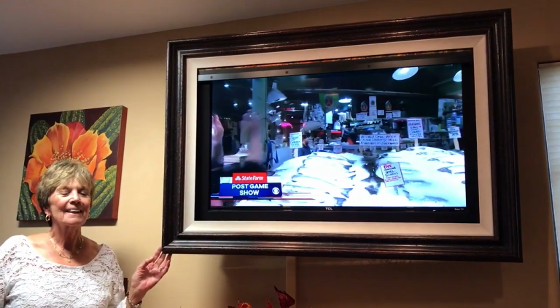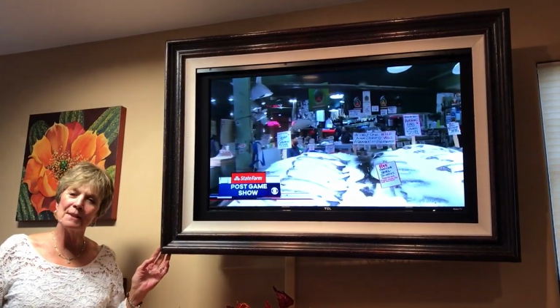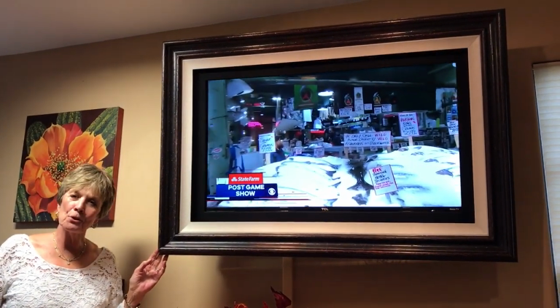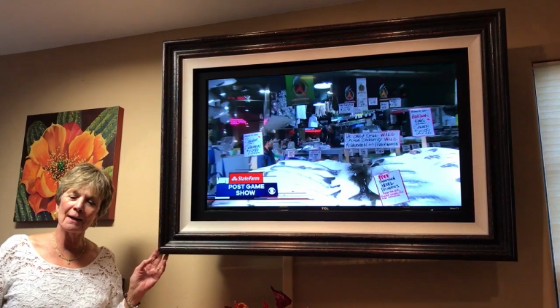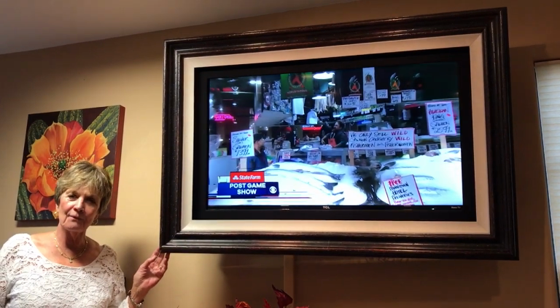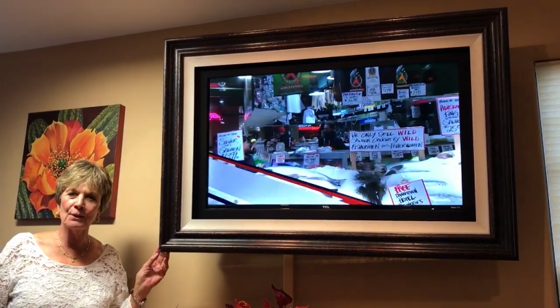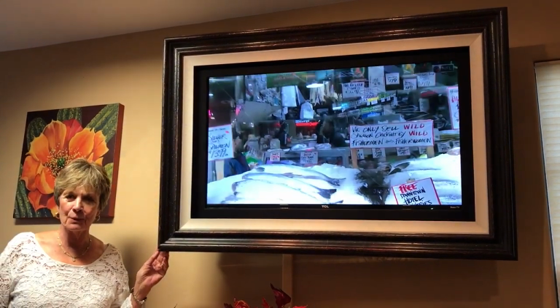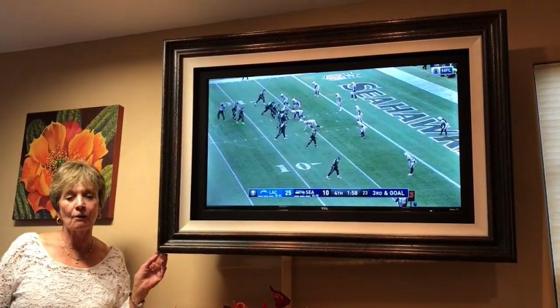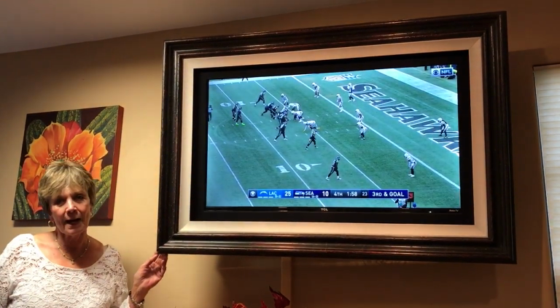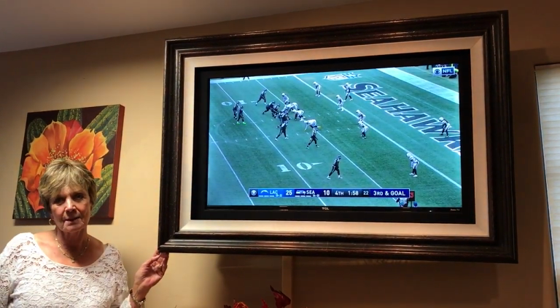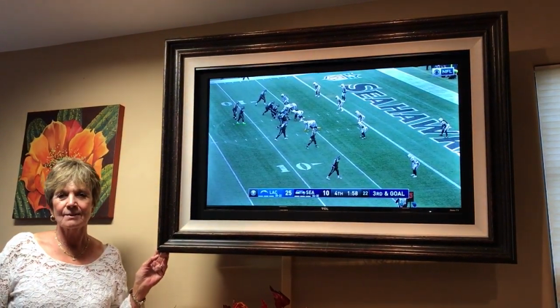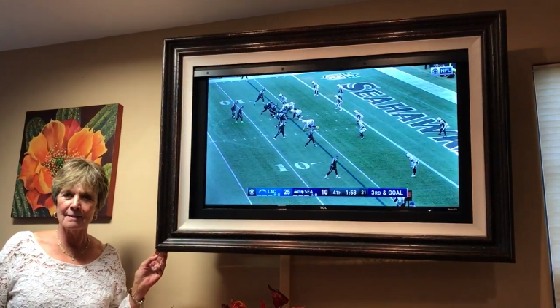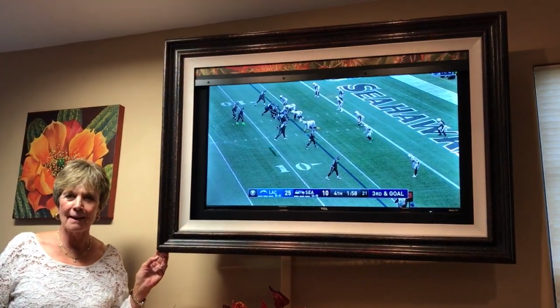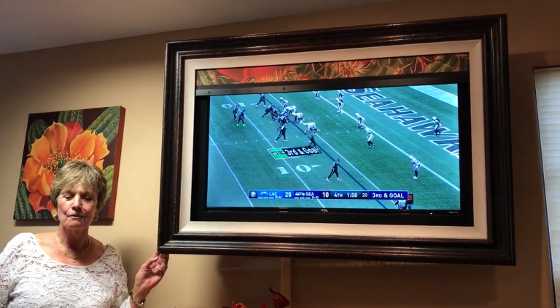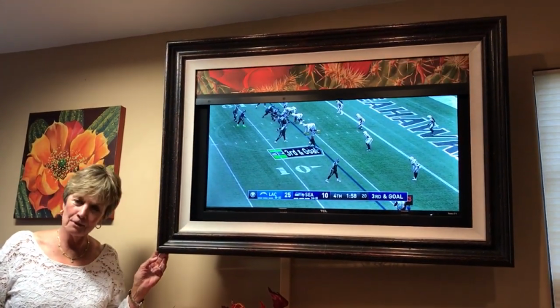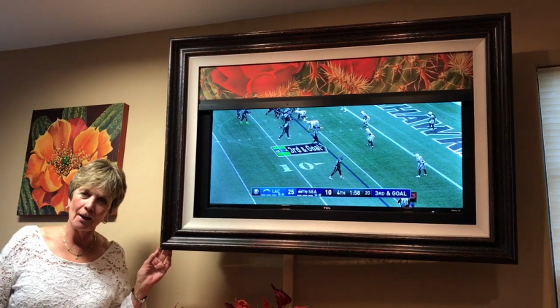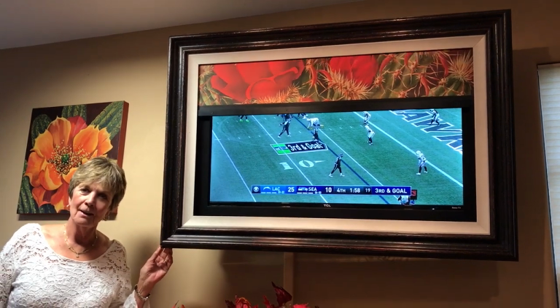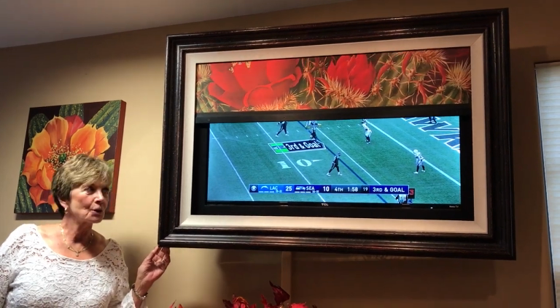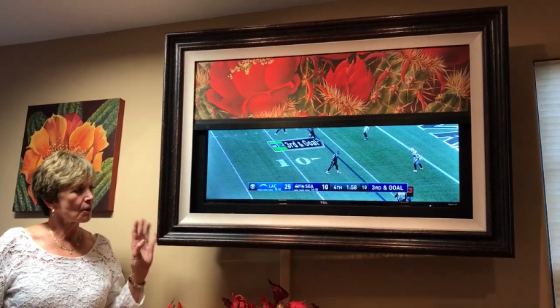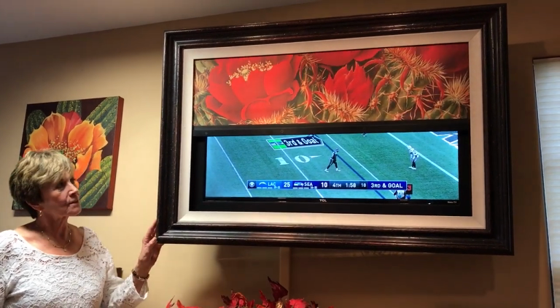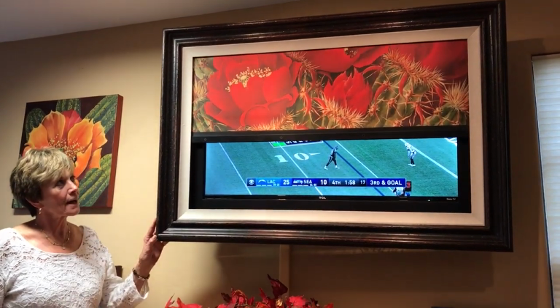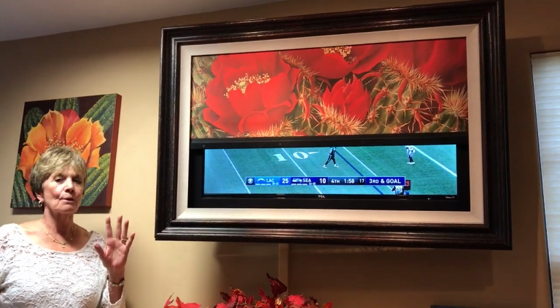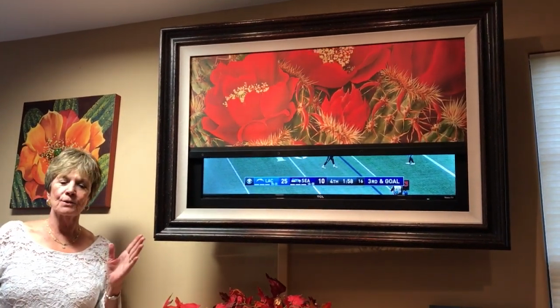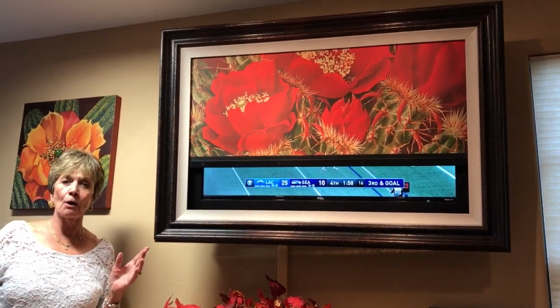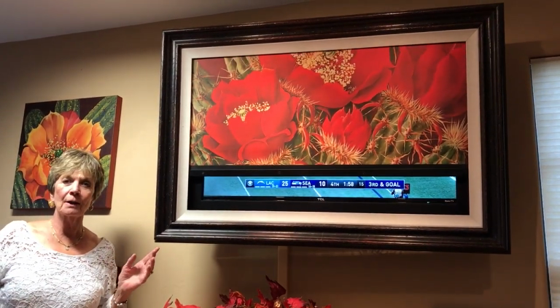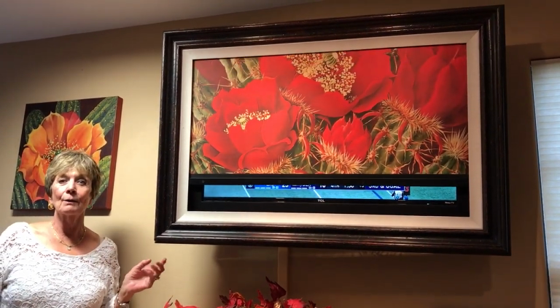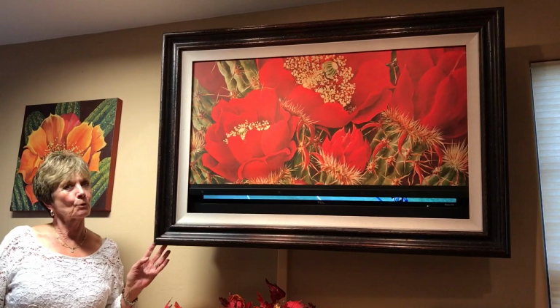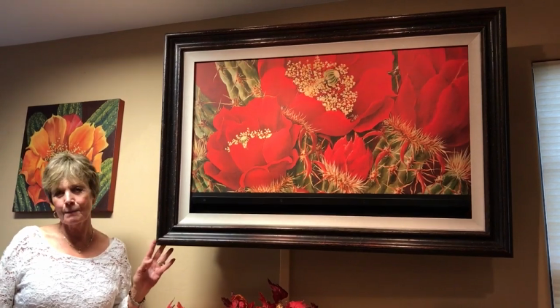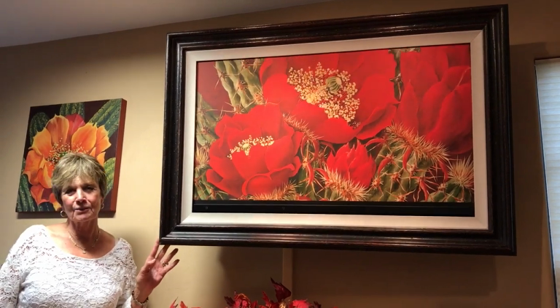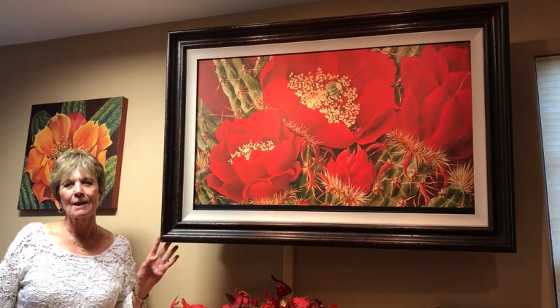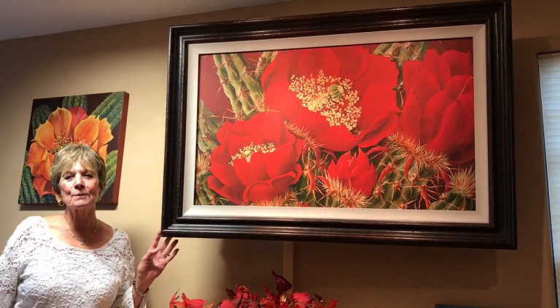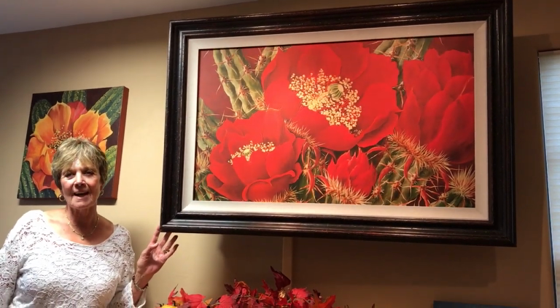Come see our showroom model at the studio this weekend at our open house, Saturday and Sunday from 10 to 4. You can see all the choices of frames, all the choices of artwork. We'll have some great specials. We hope to see you then.